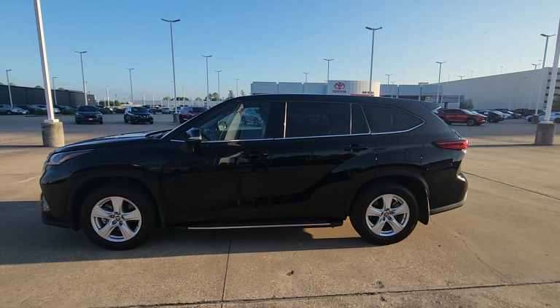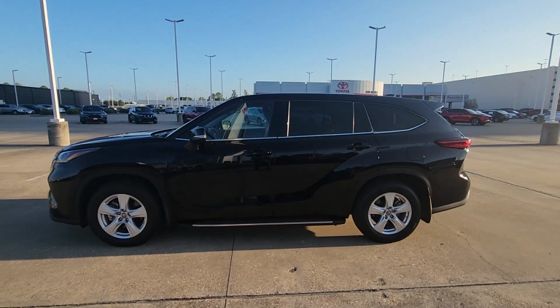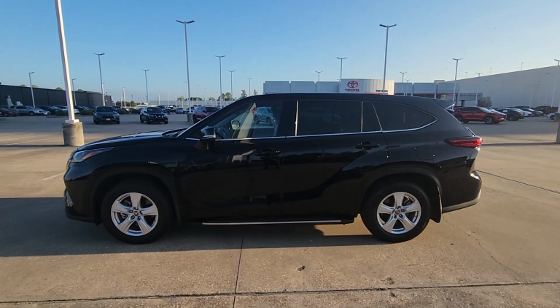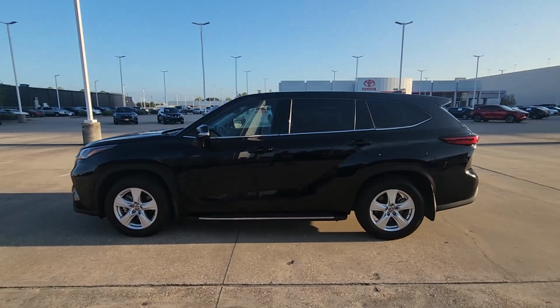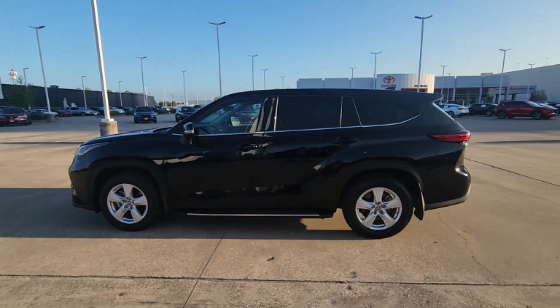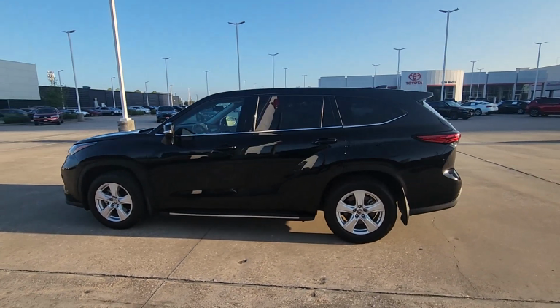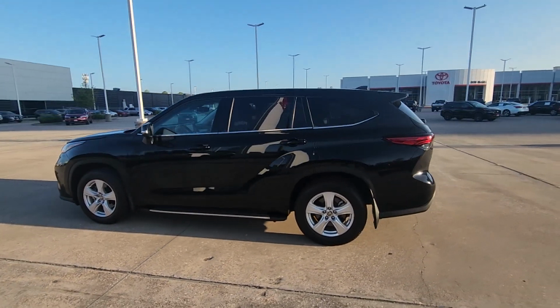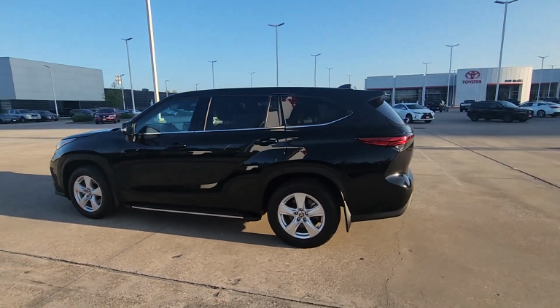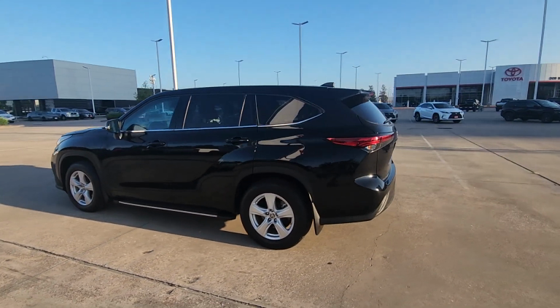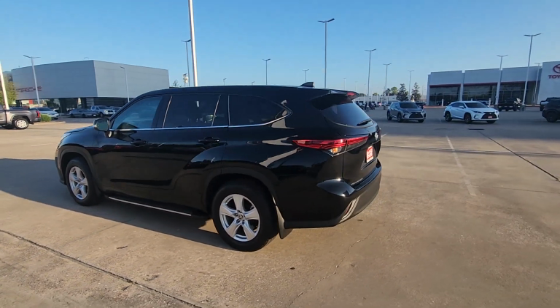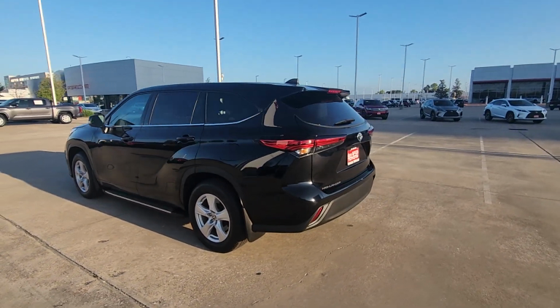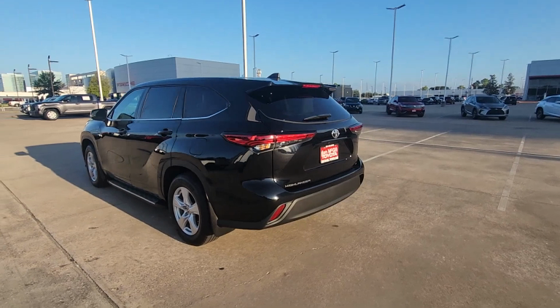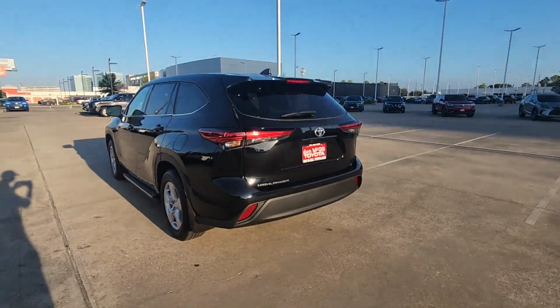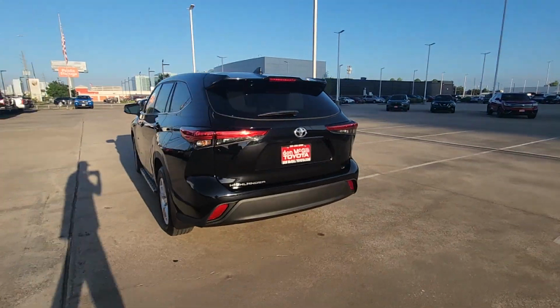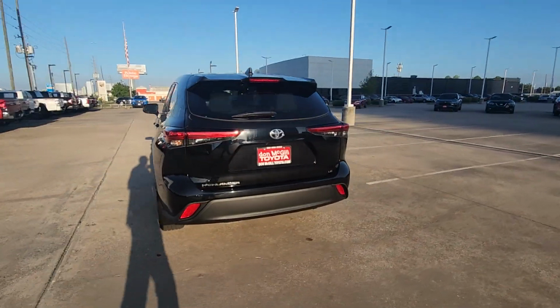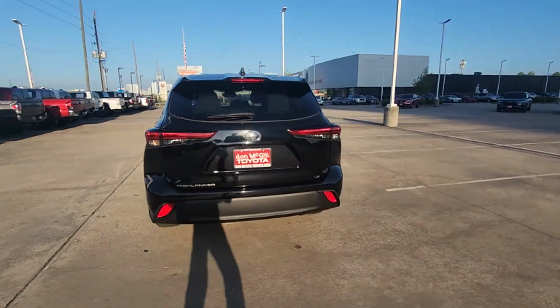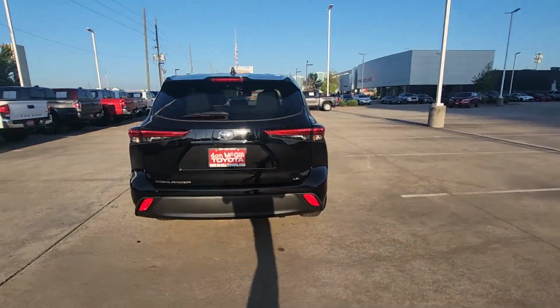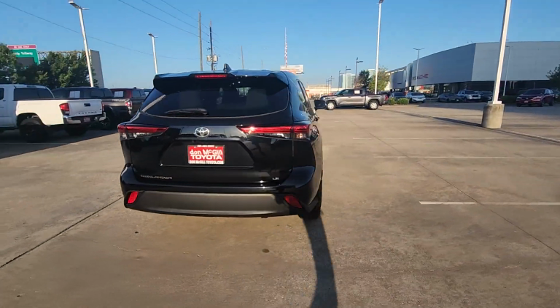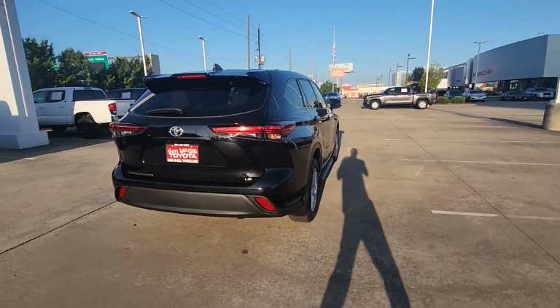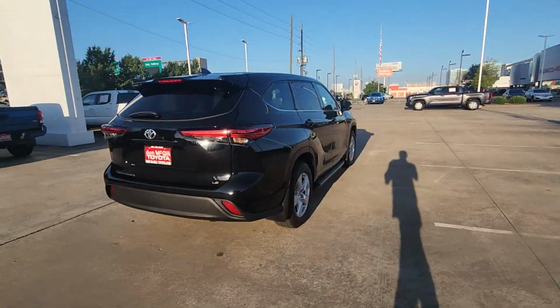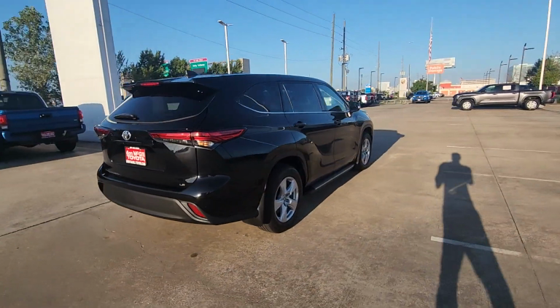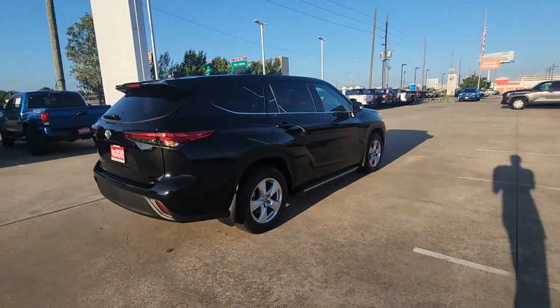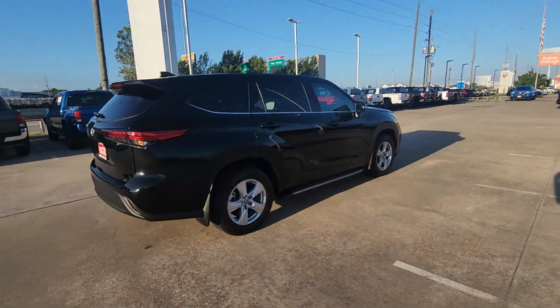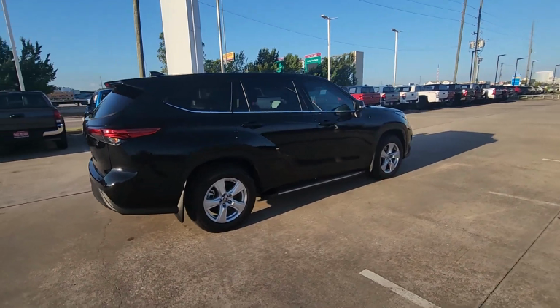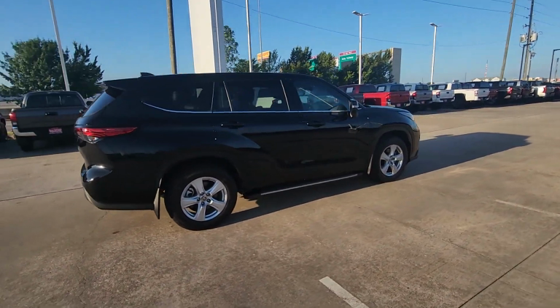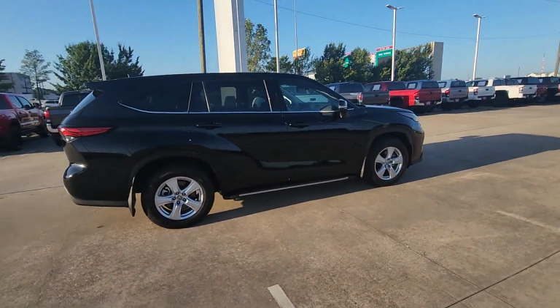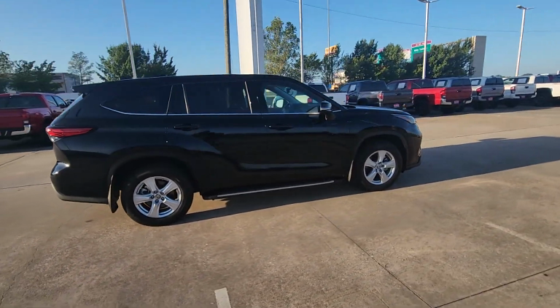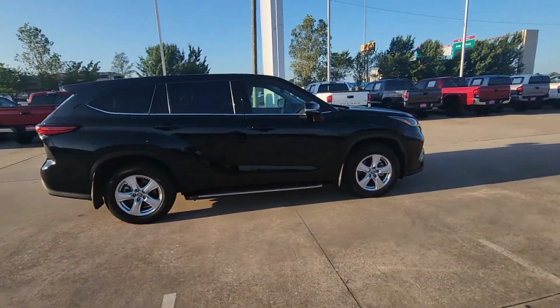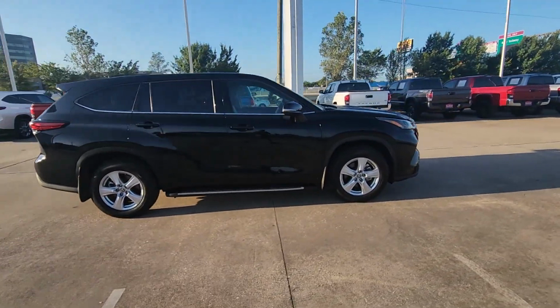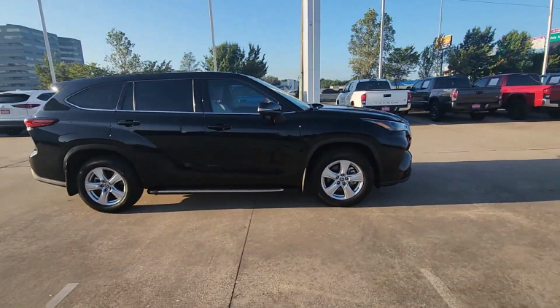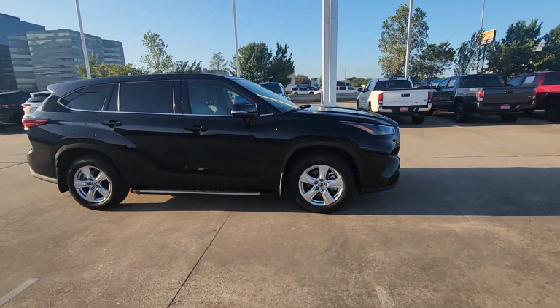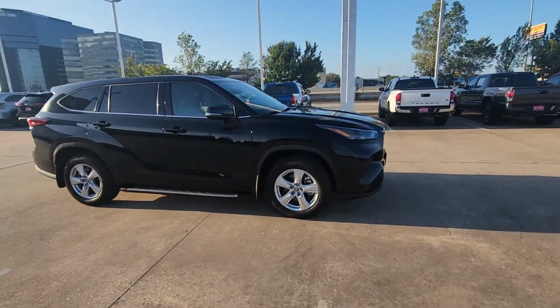Can you see yourself in the 2022 Toyota Highlander? With less than 10,000 miles on the odometer, this vehicle provides excellent value. Give your family this spacious, efficient Highlander and start building your road trip memories.